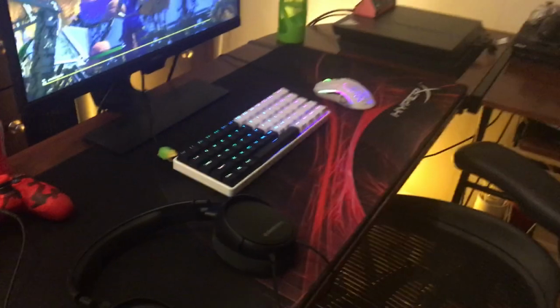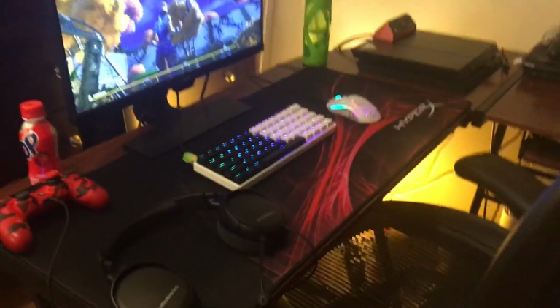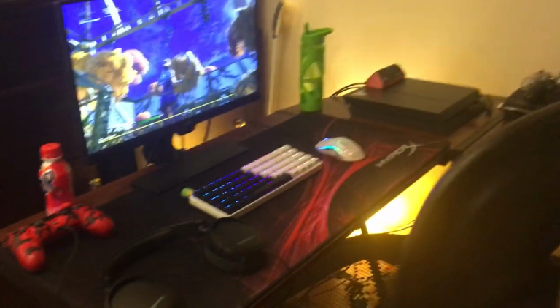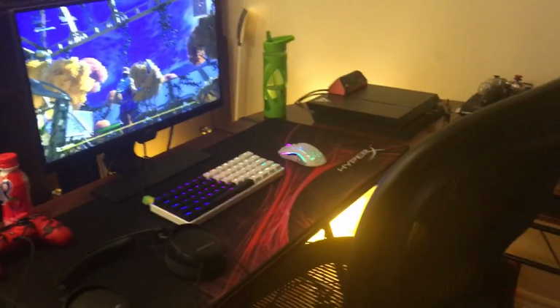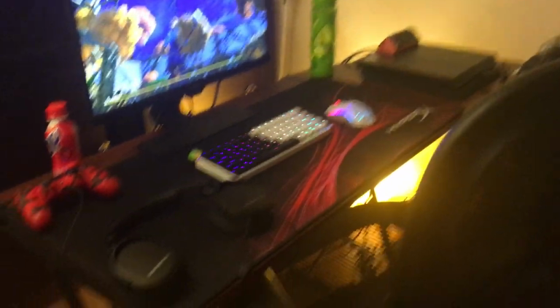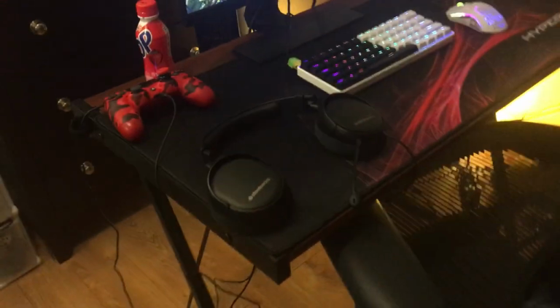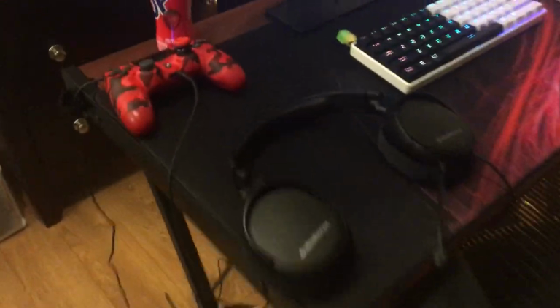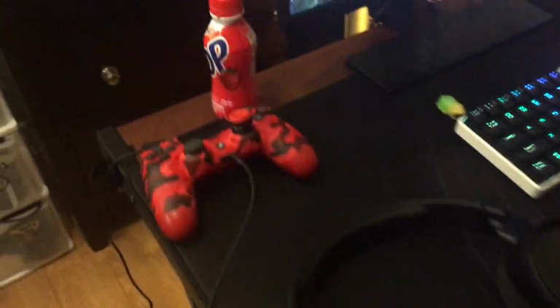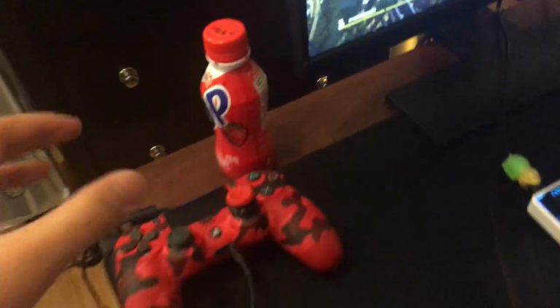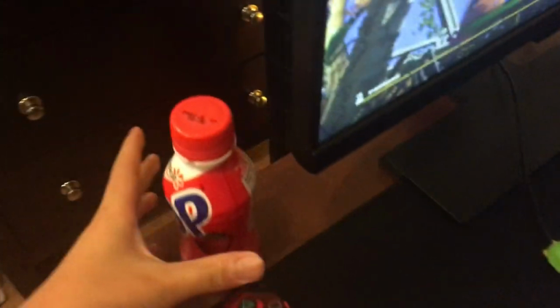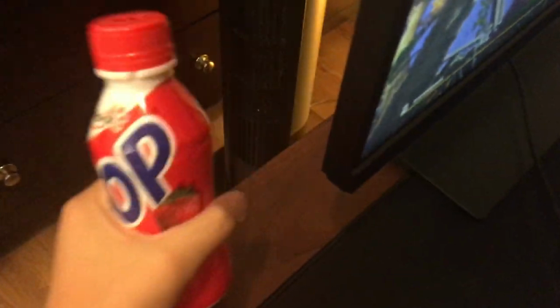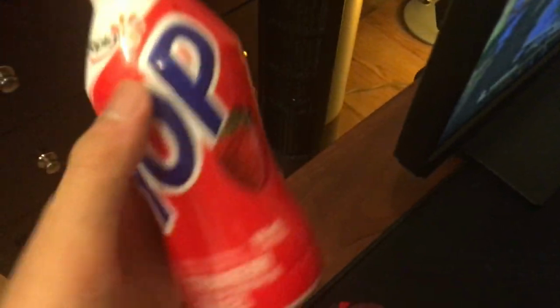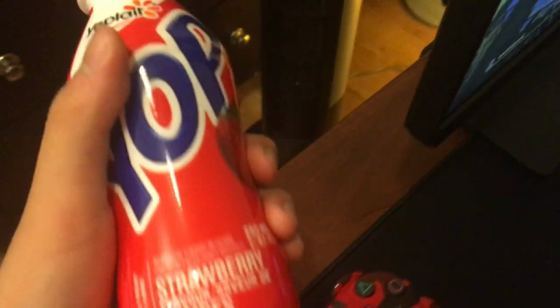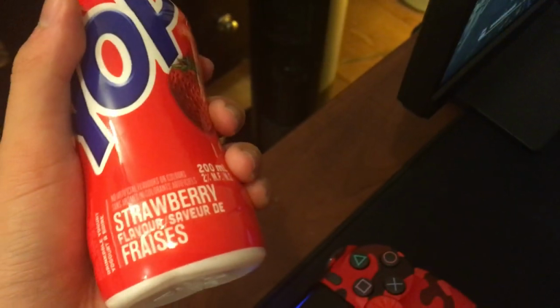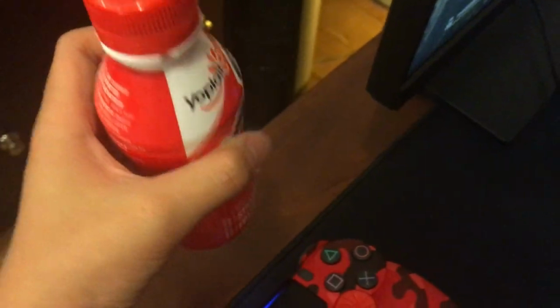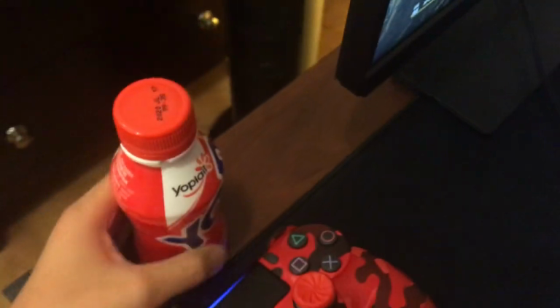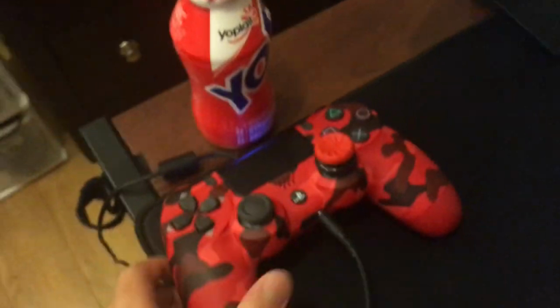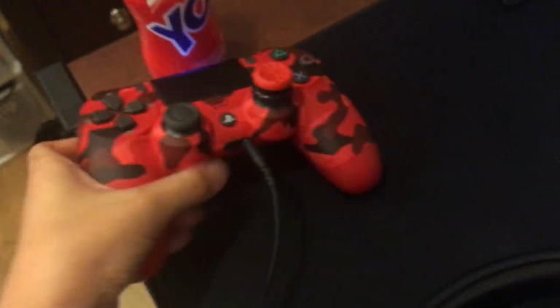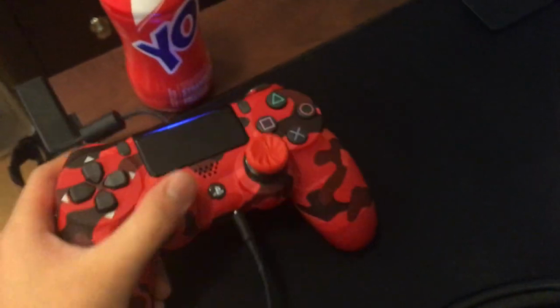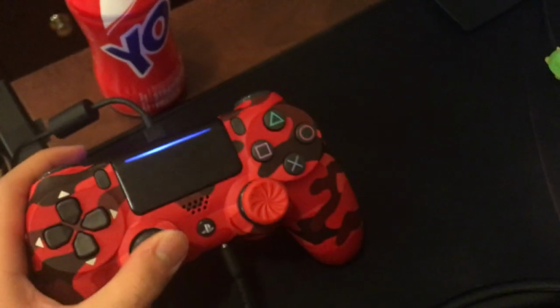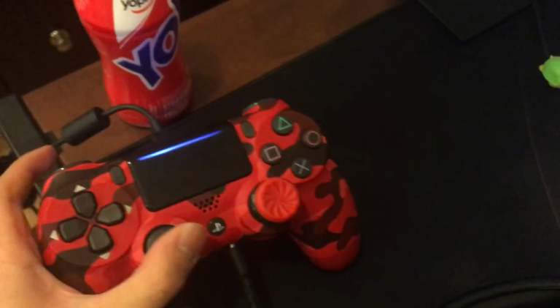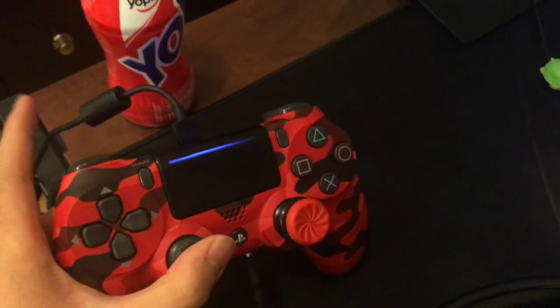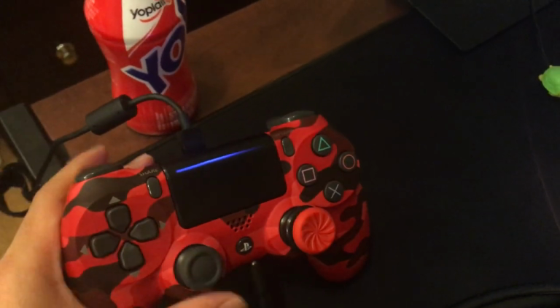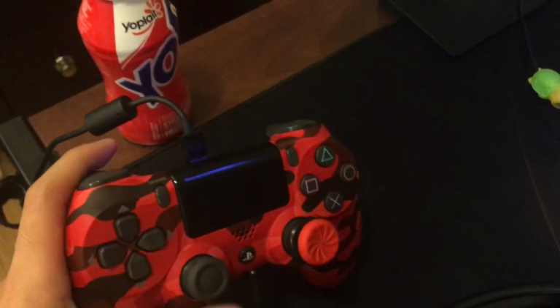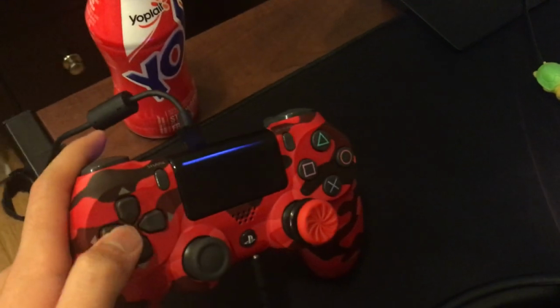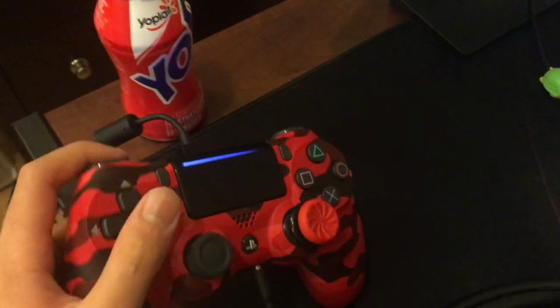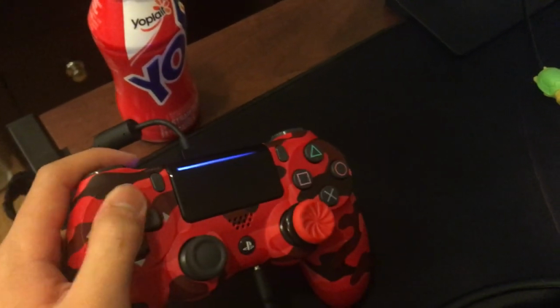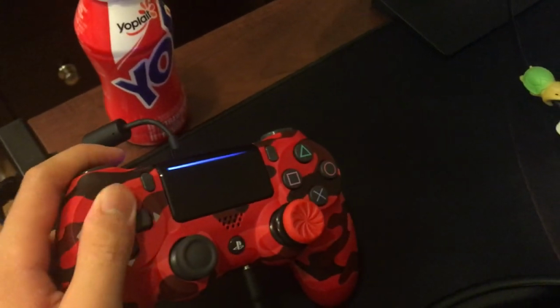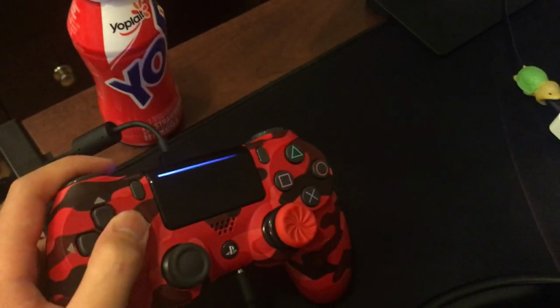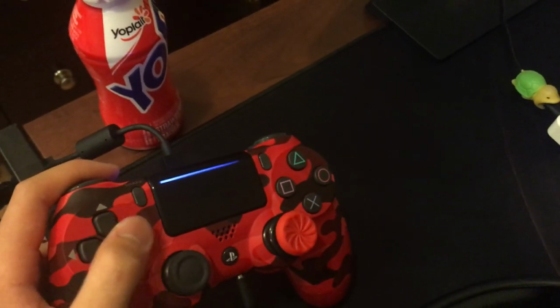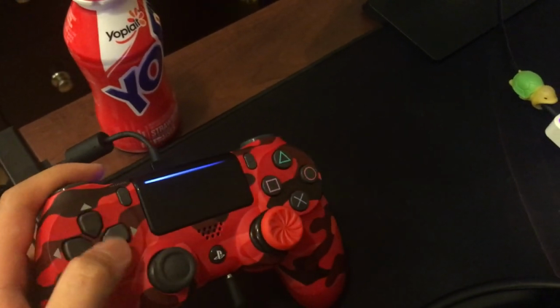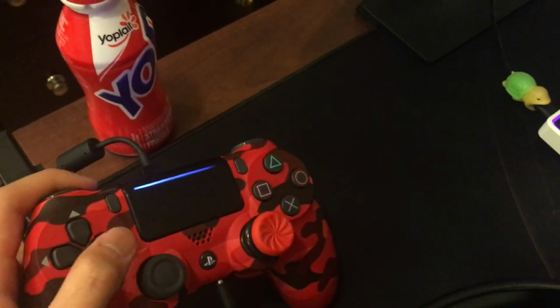Here it is — an overview. Looks really nice. You always gotta have a Yakult bottle with your yogurt, you know. Regular PlayStation controller. Yep, just the regular stuff.